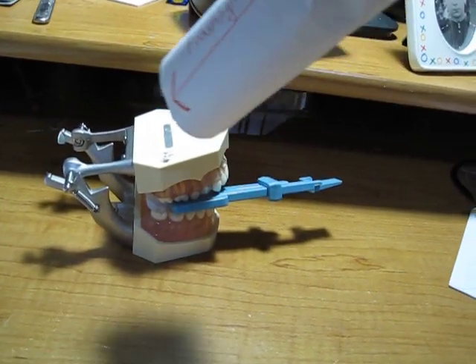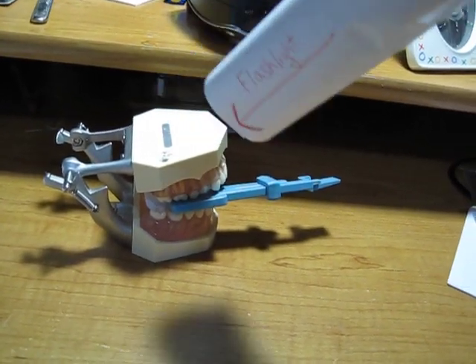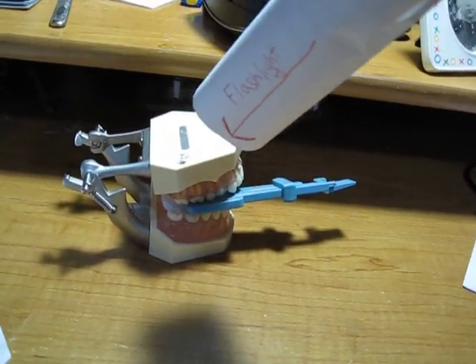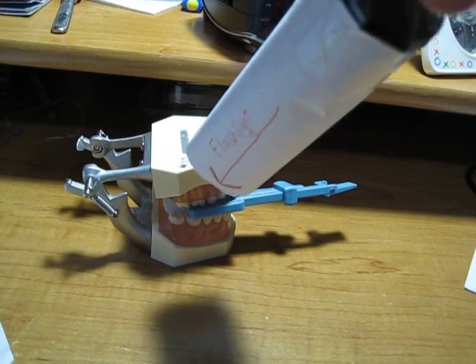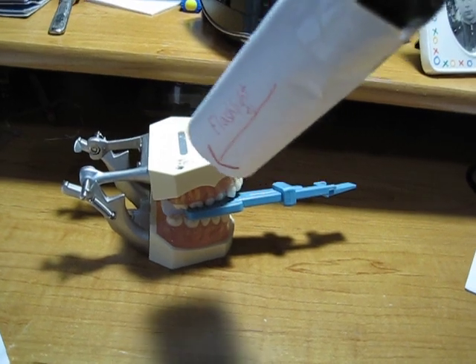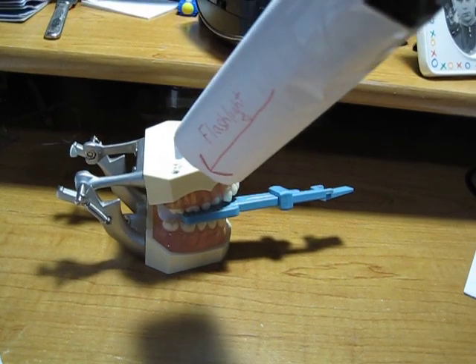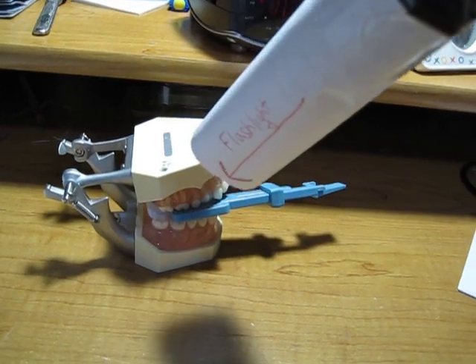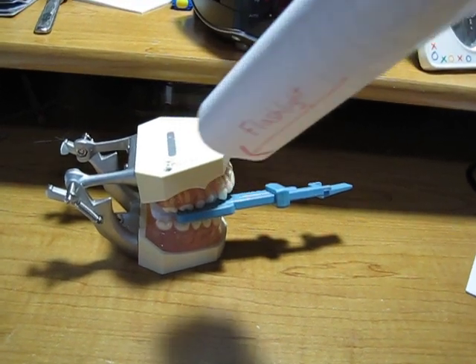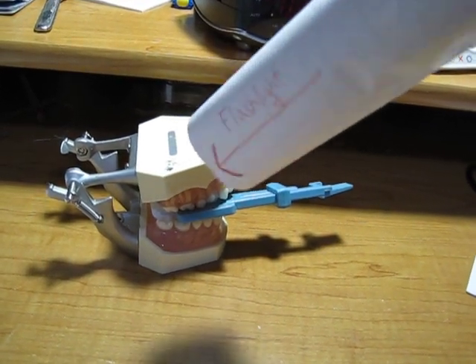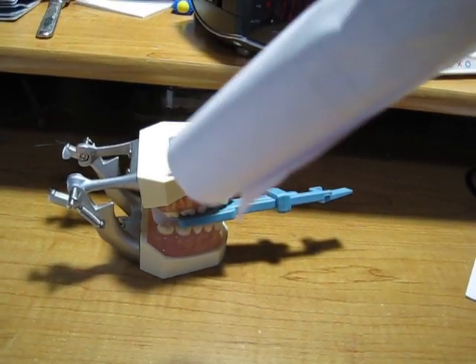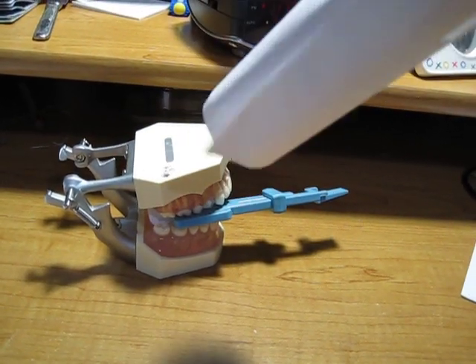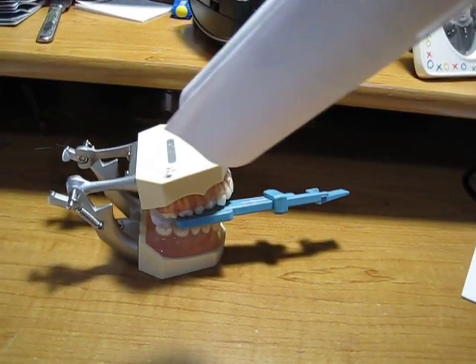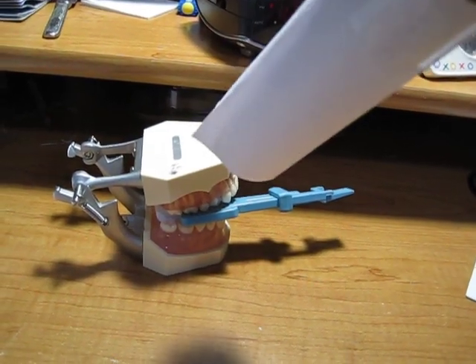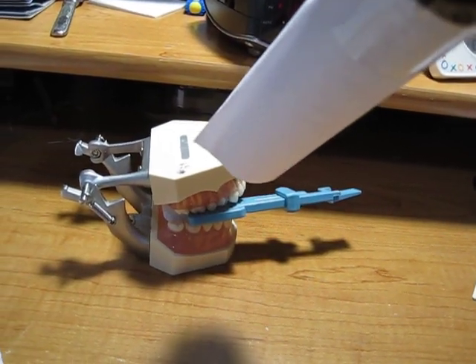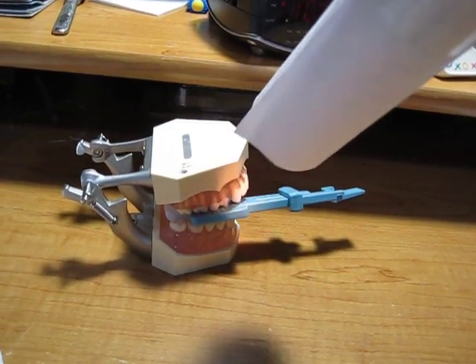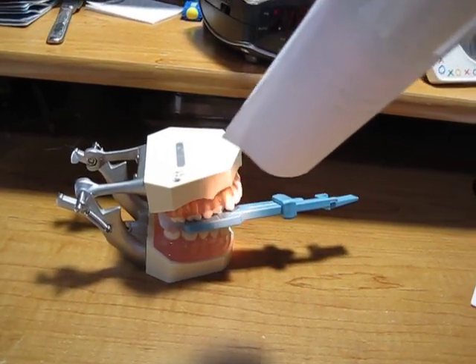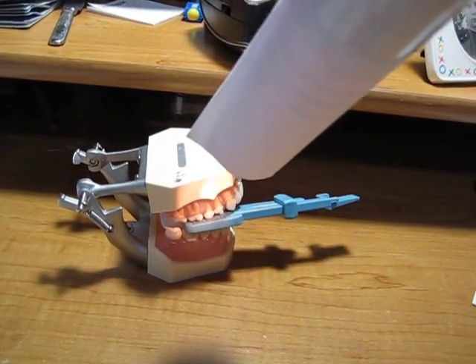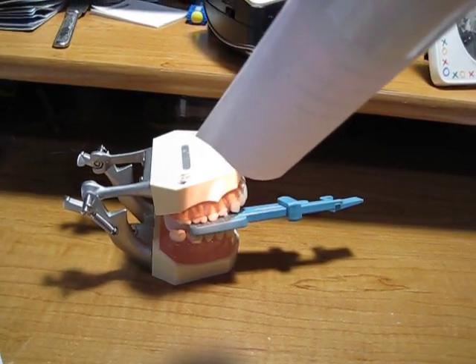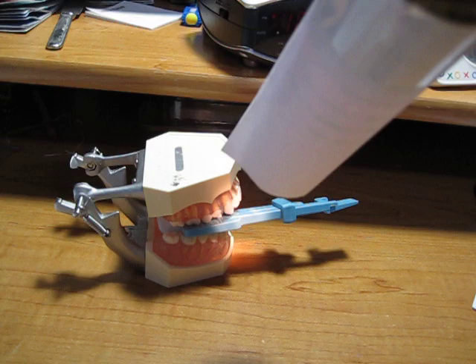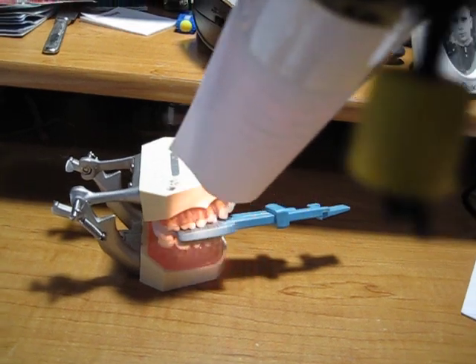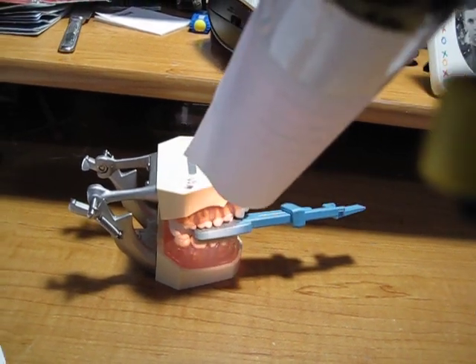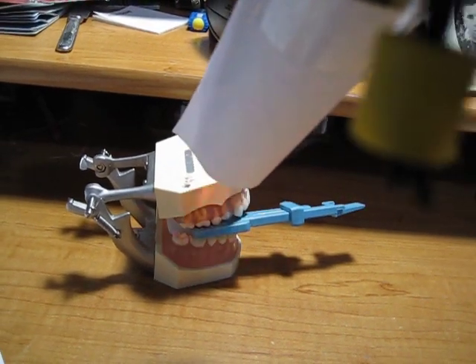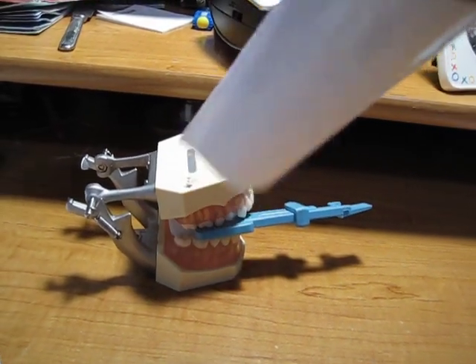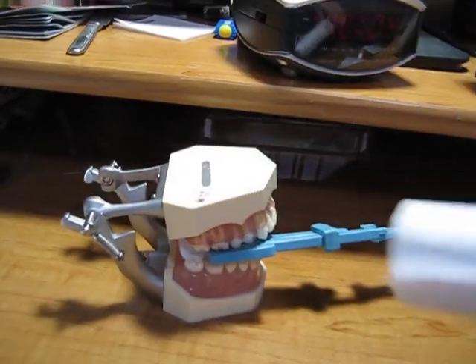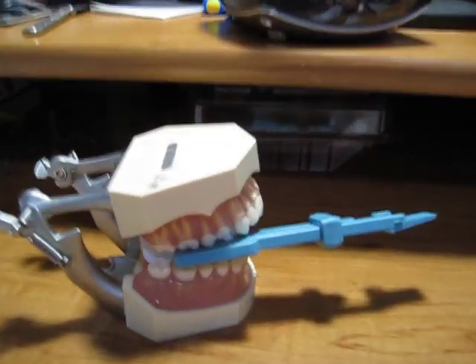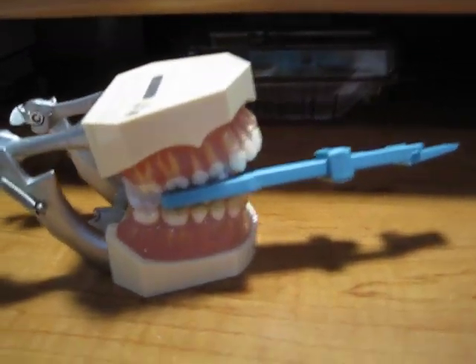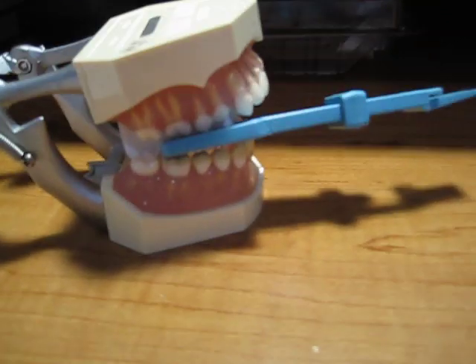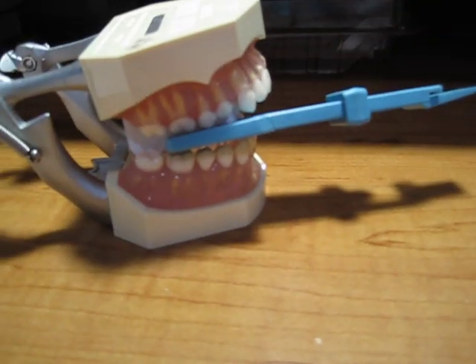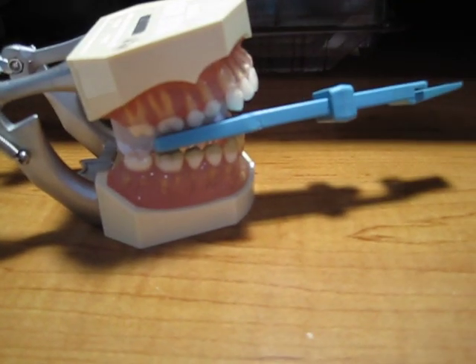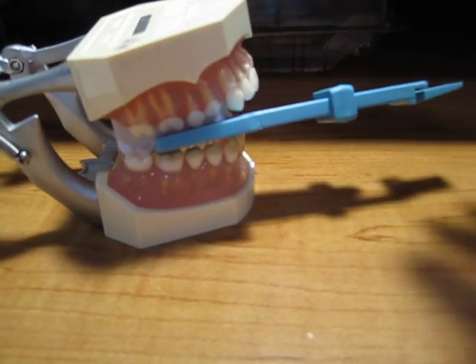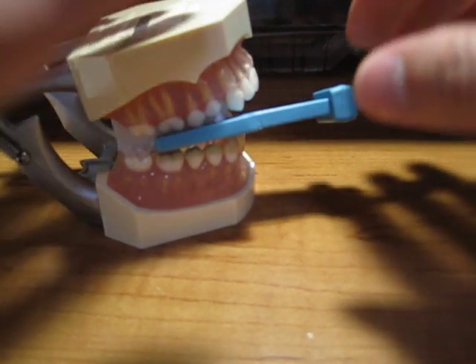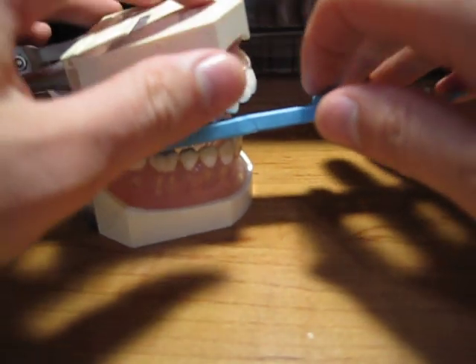So you would put your x-ray tube right there and expose the x-ray. That would be for the upper.